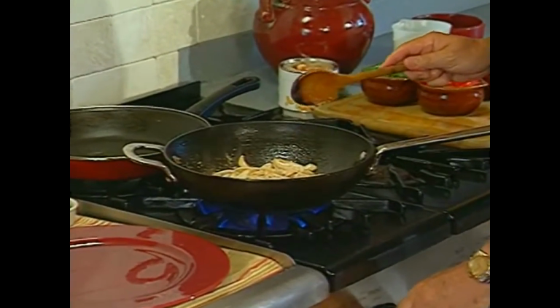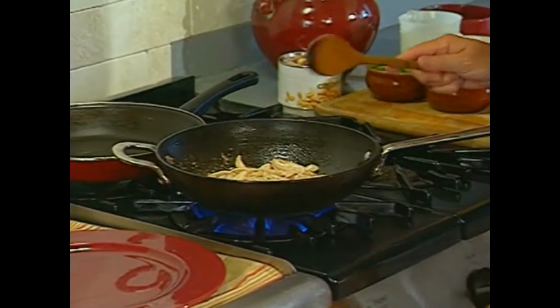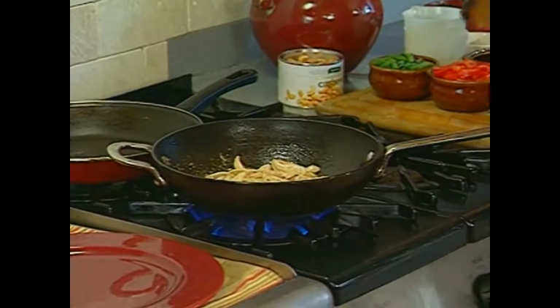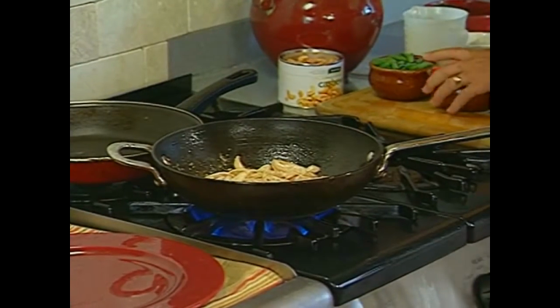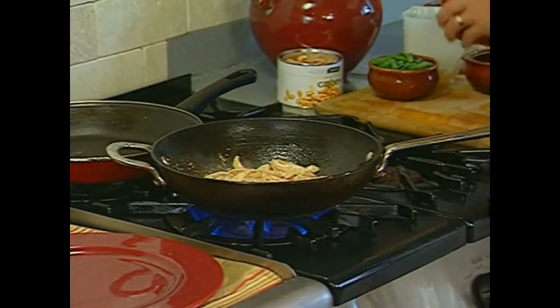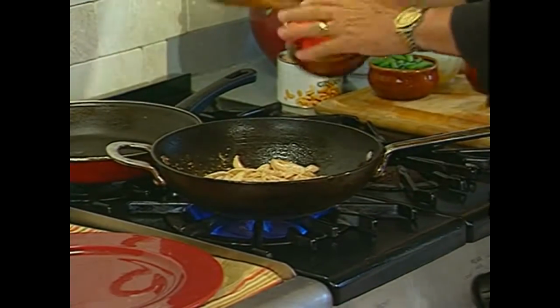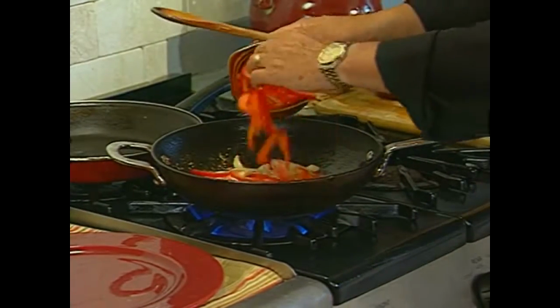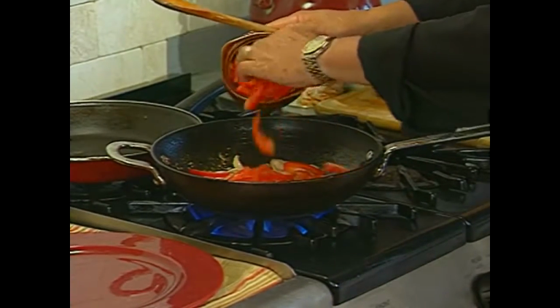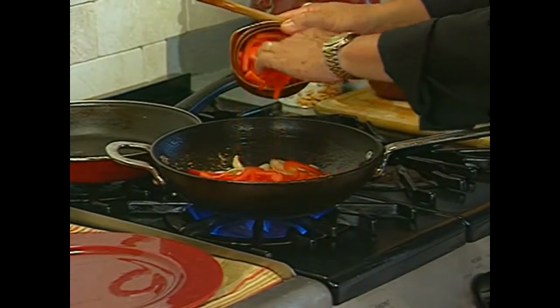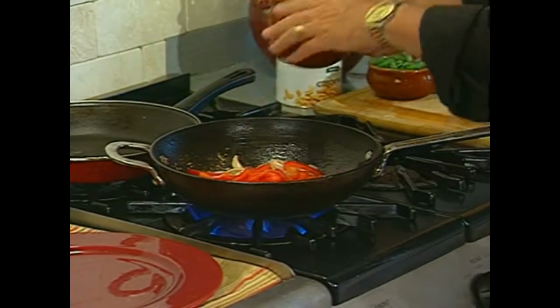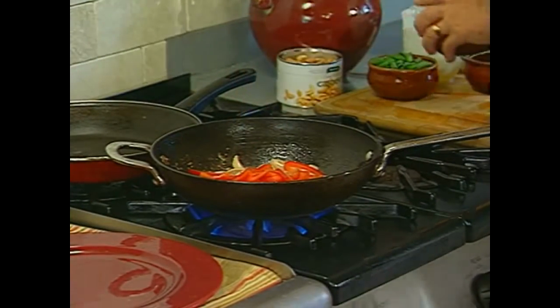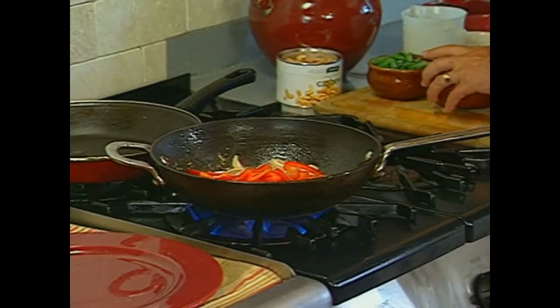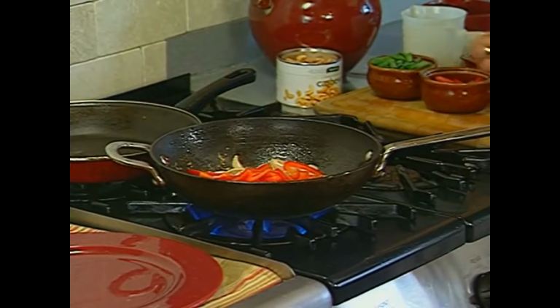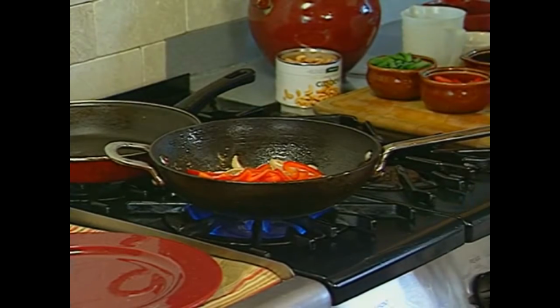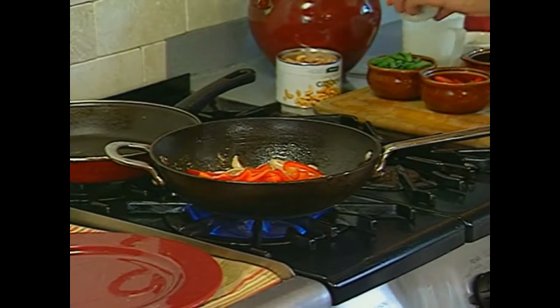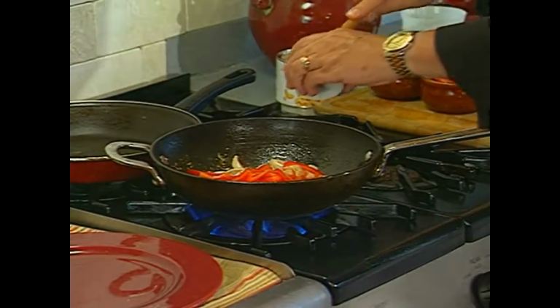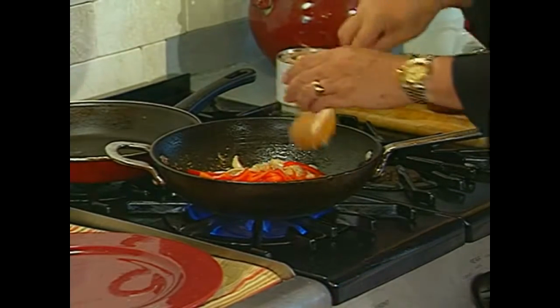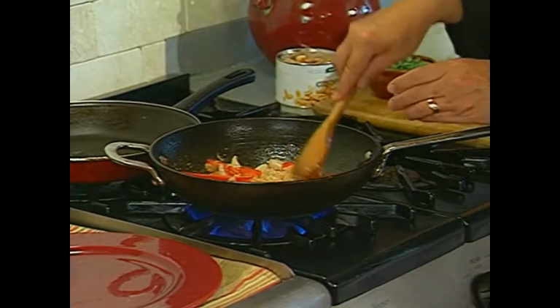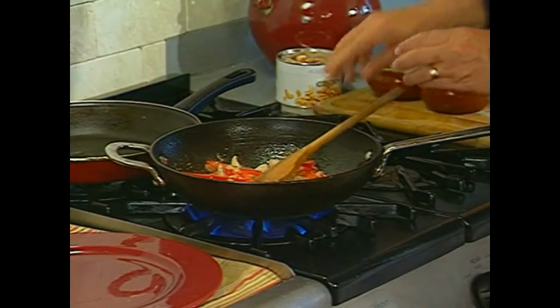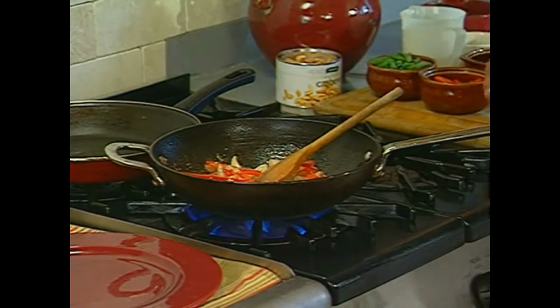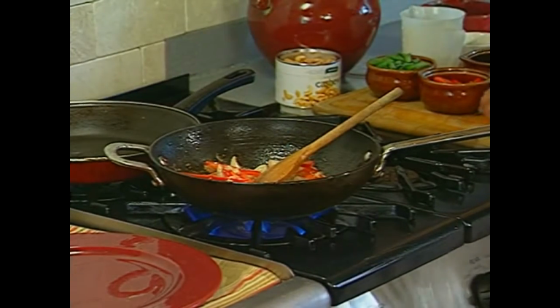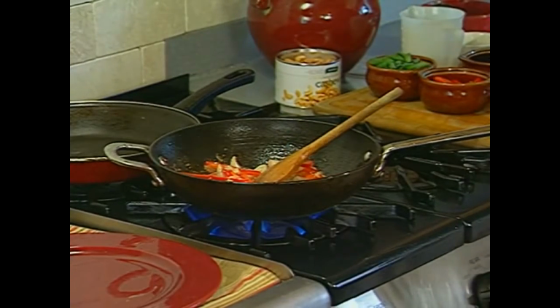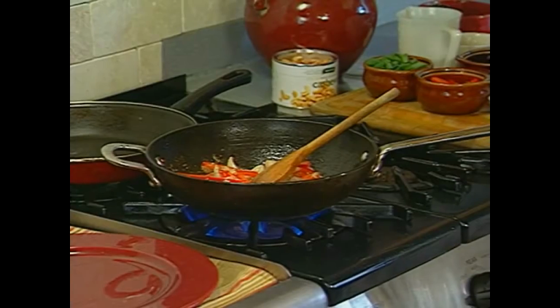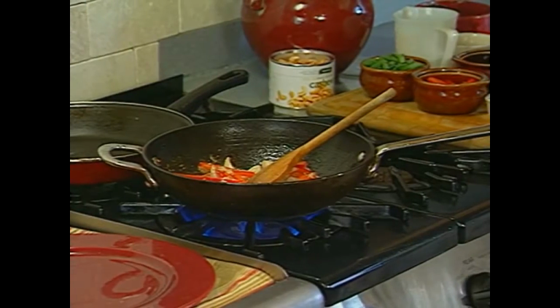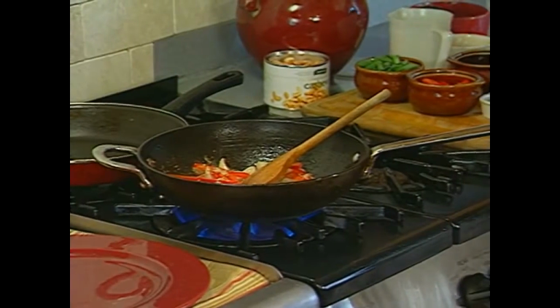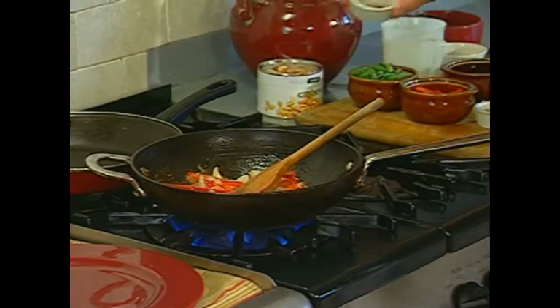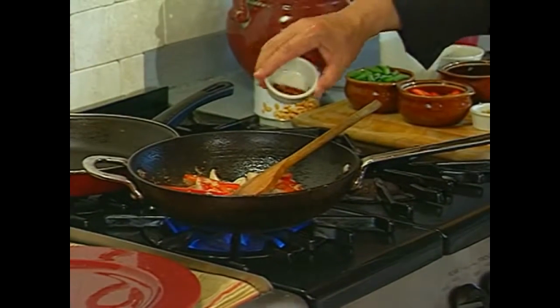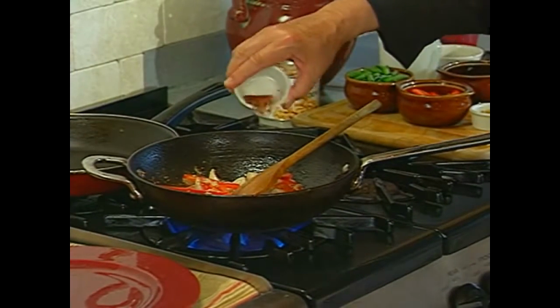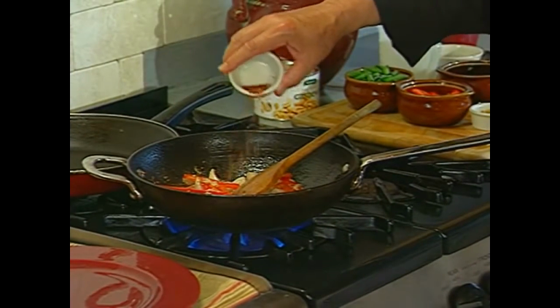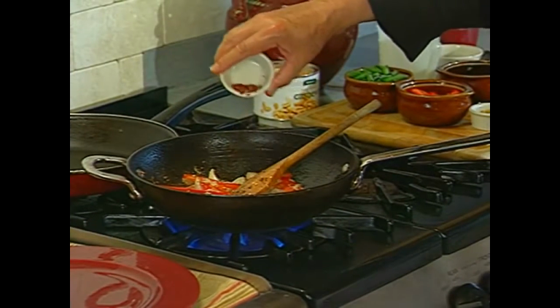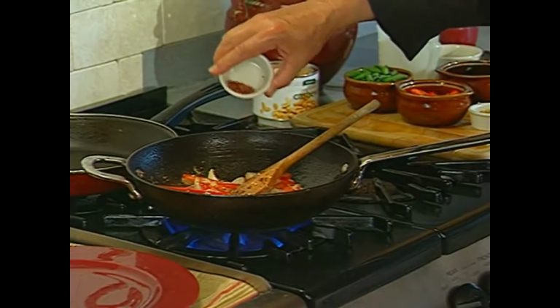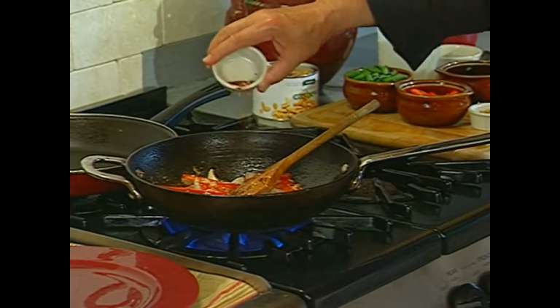Hot, hot, hot. Red peppers because I love red peppers. Ginger — love ginger. Little pepper flakes because you like it hot.